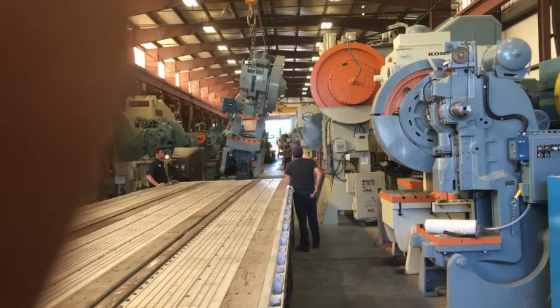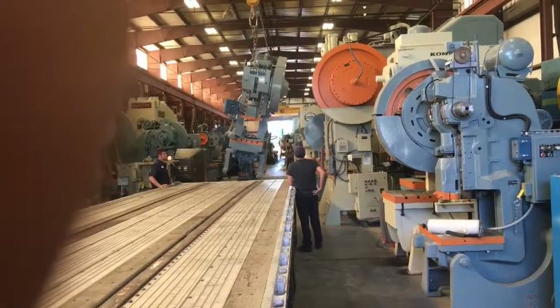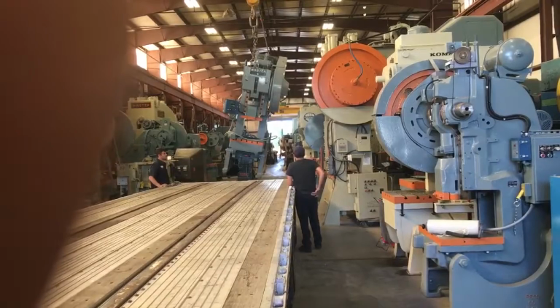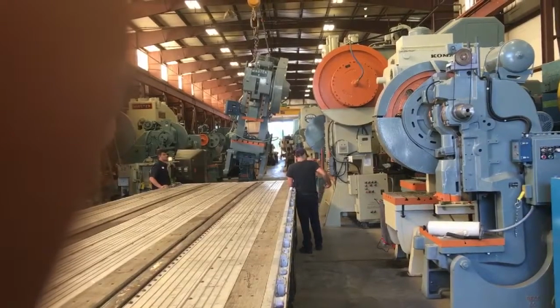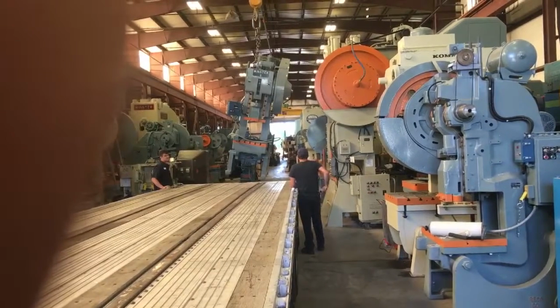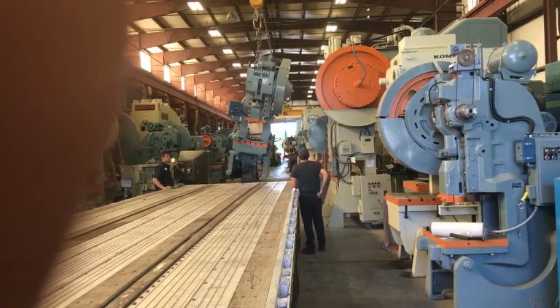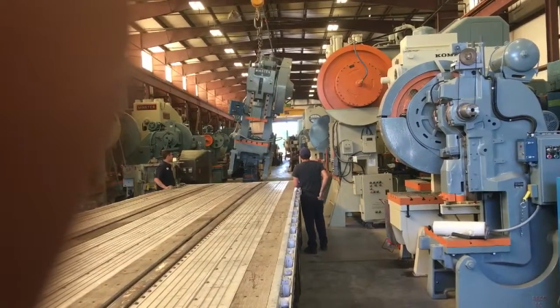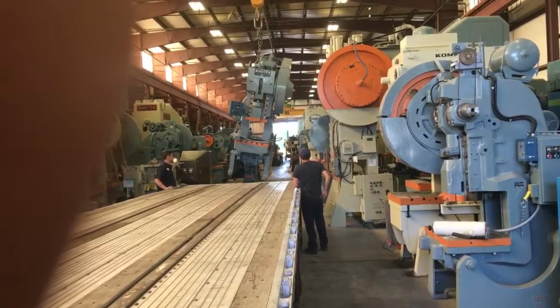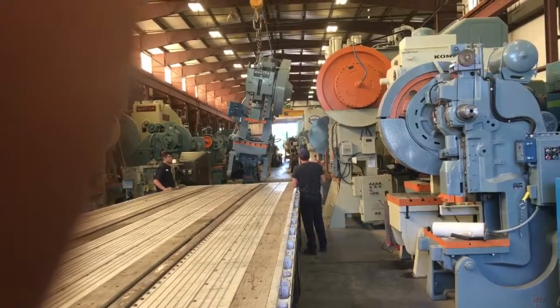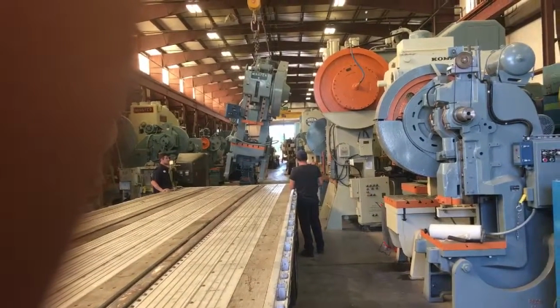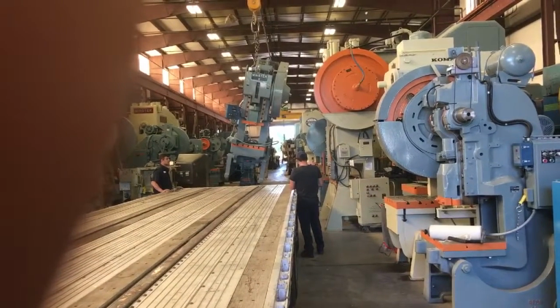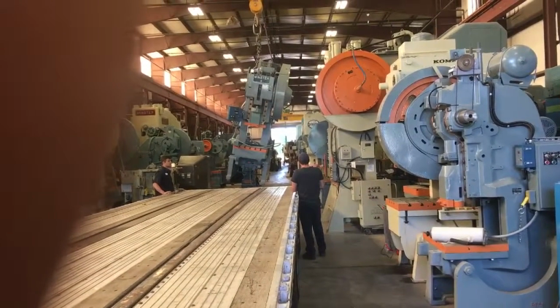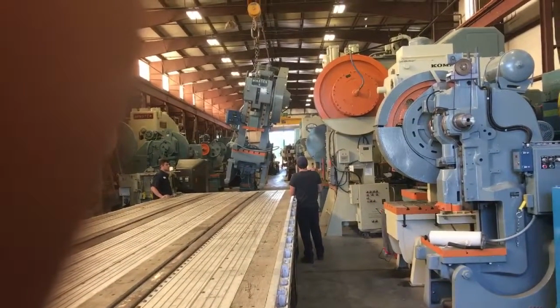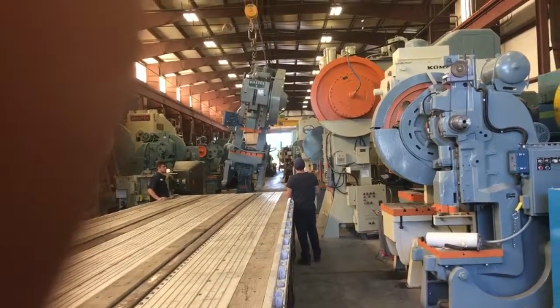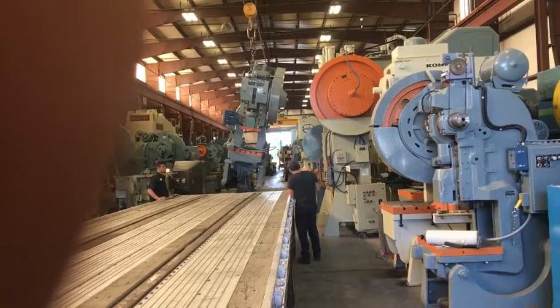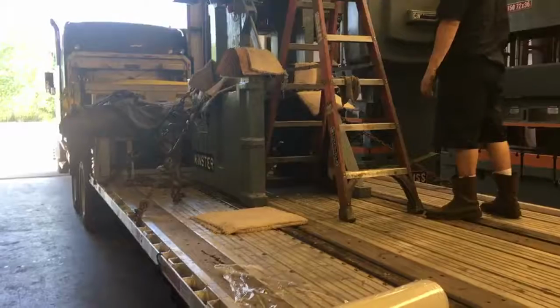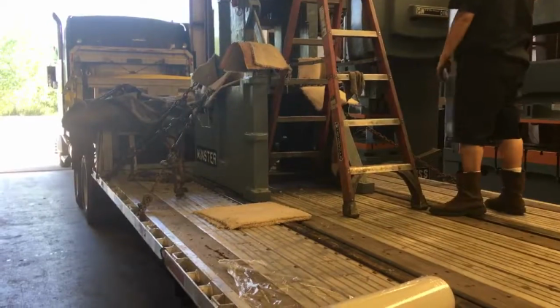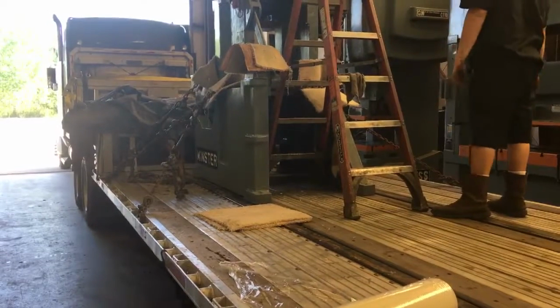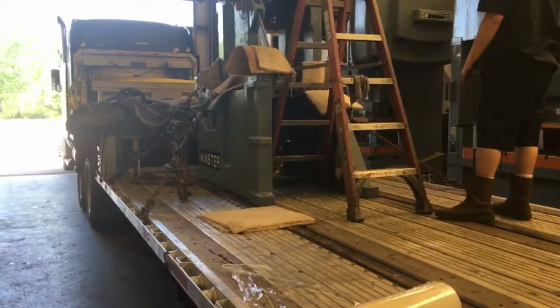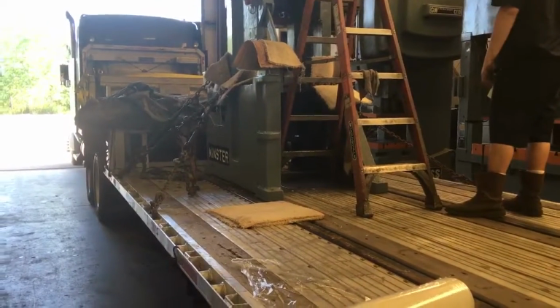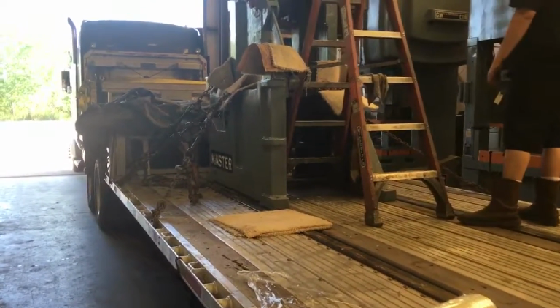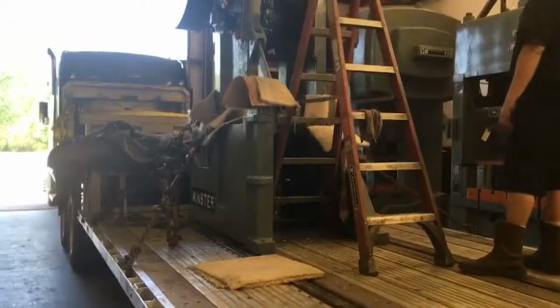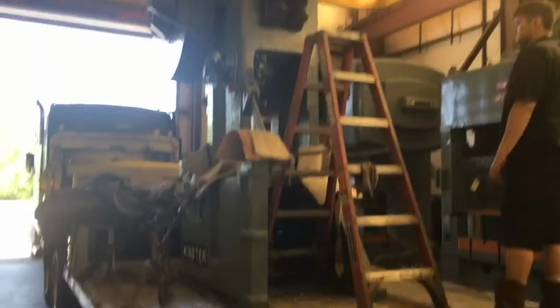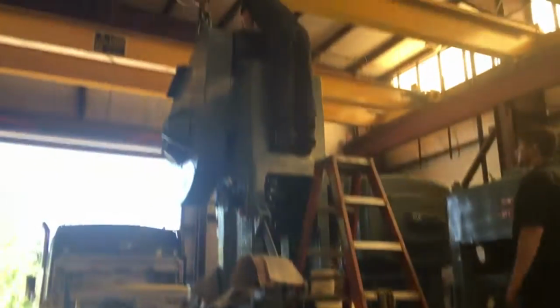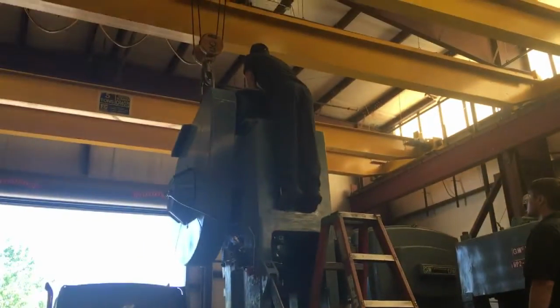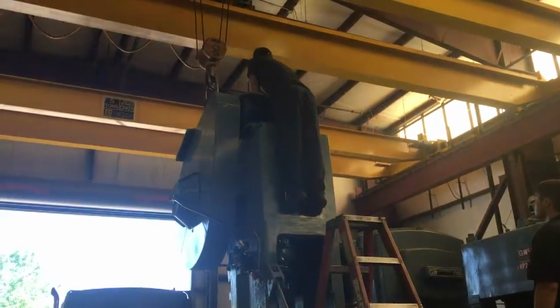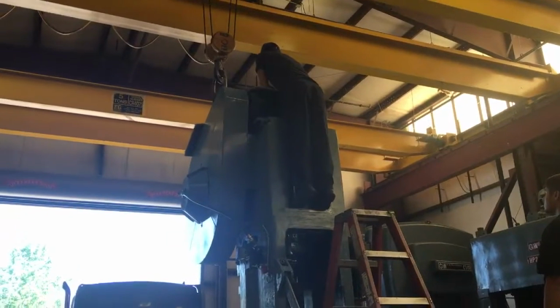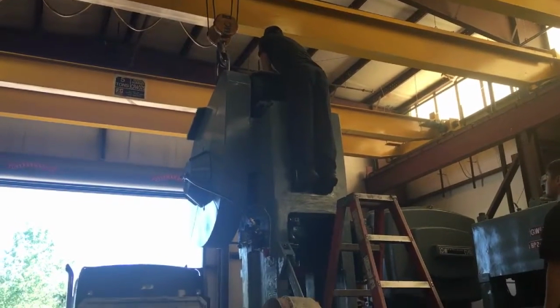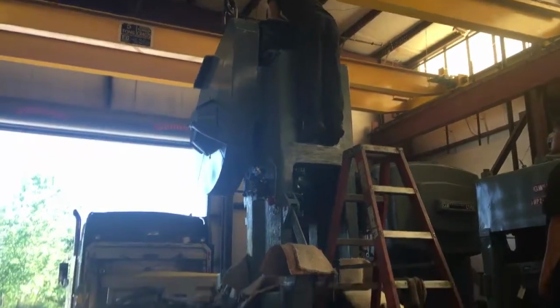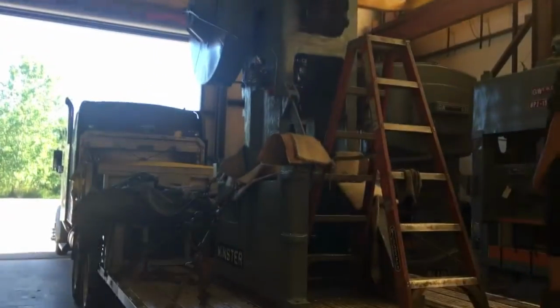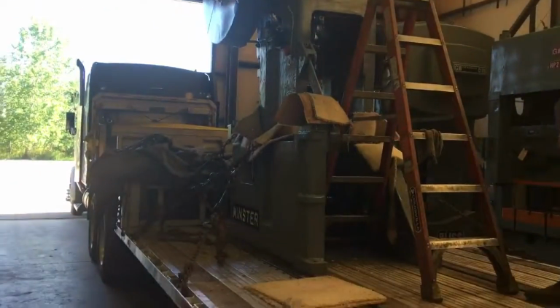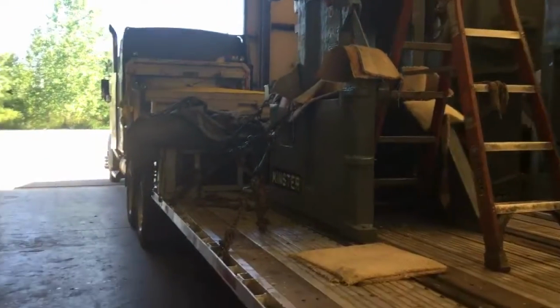This is it on the crane. We're getting loaded up. Okay, this is what we got — that is it right there. Ten foot, two inches tall off the deck.